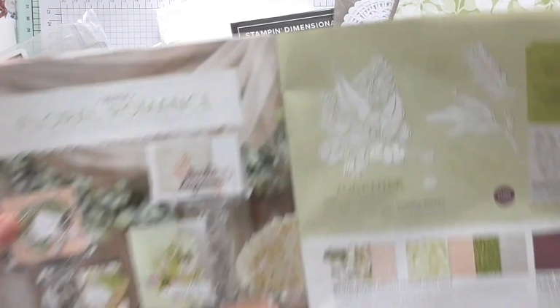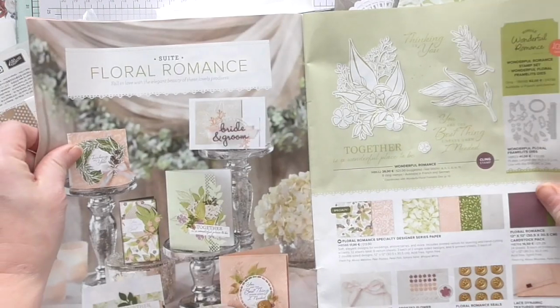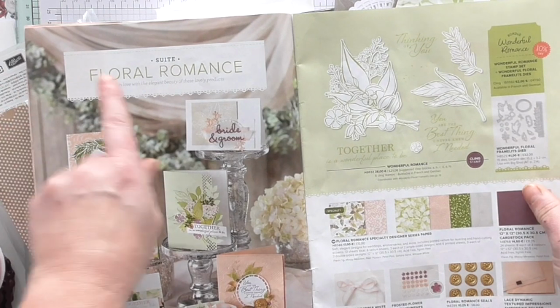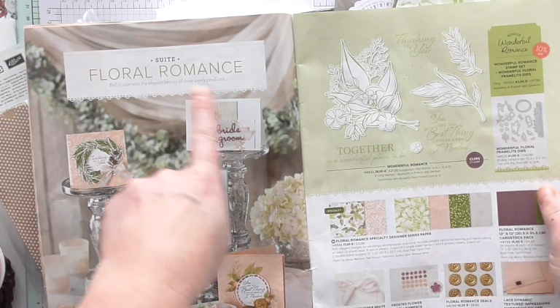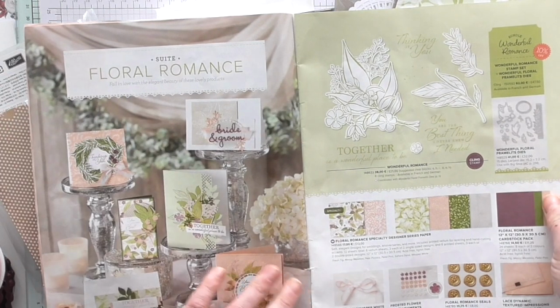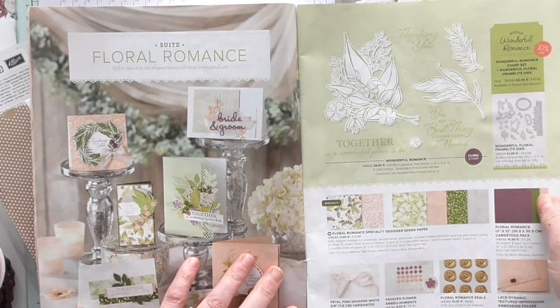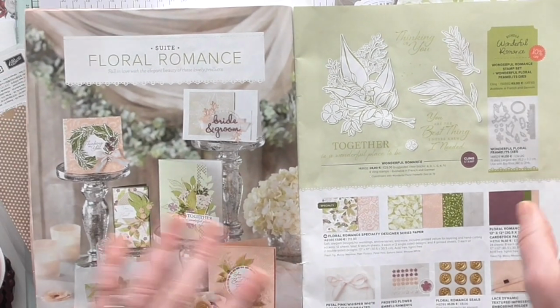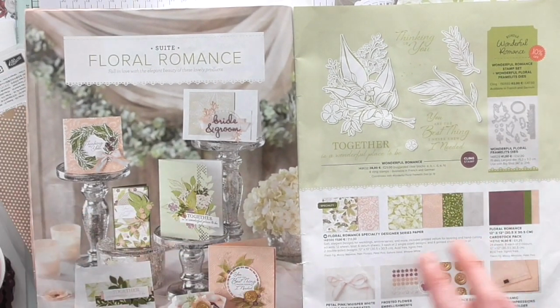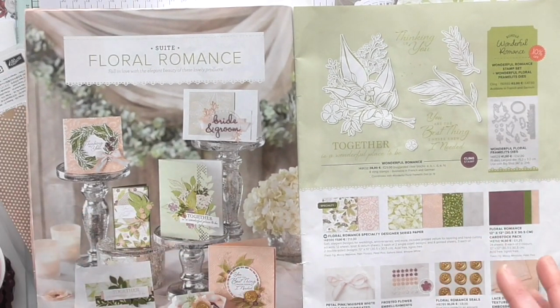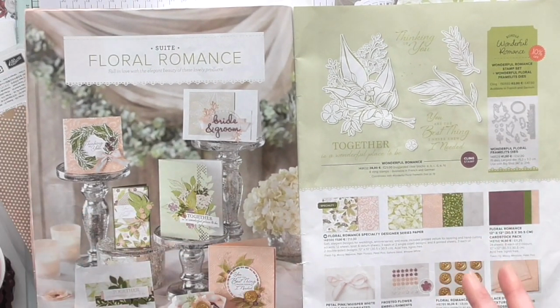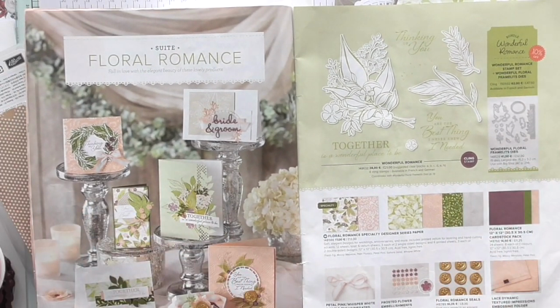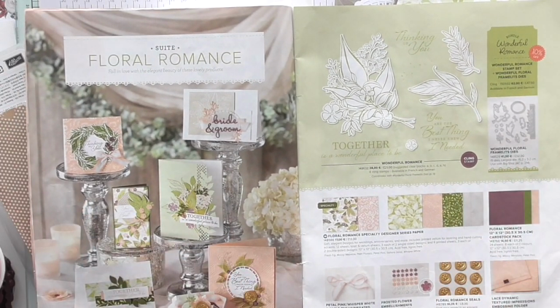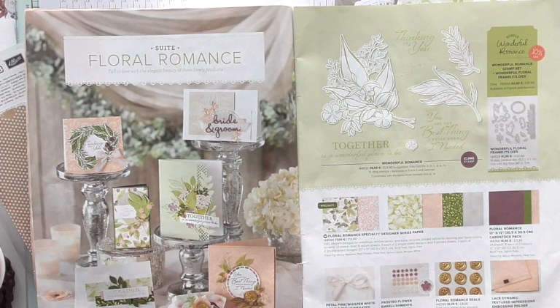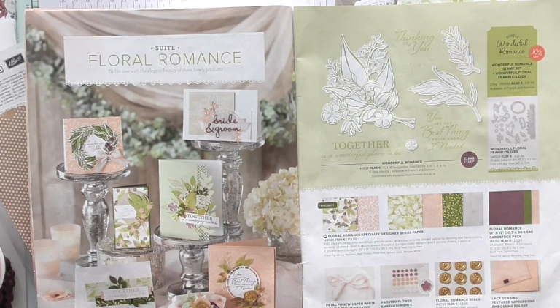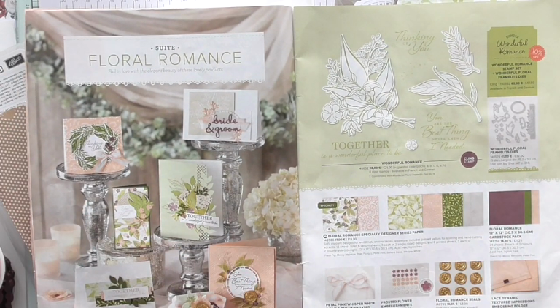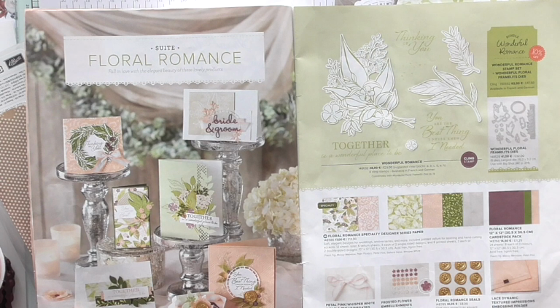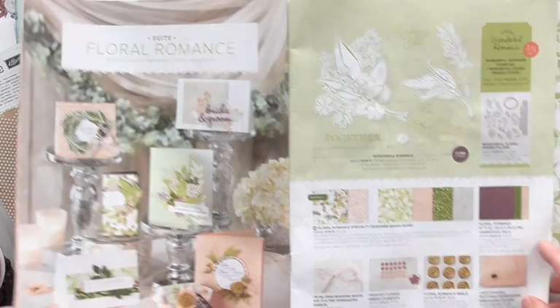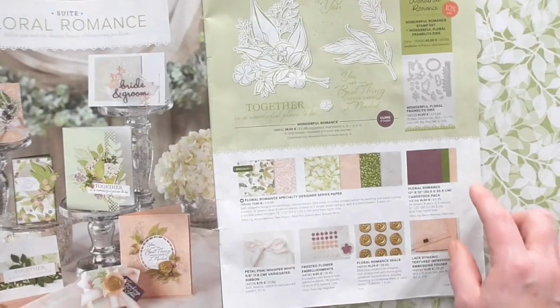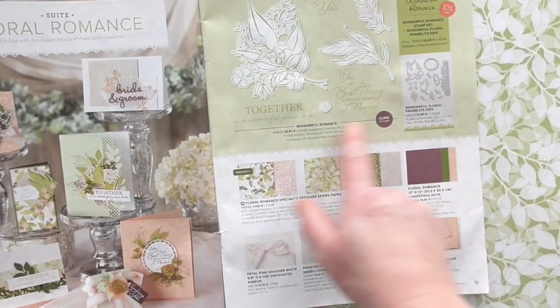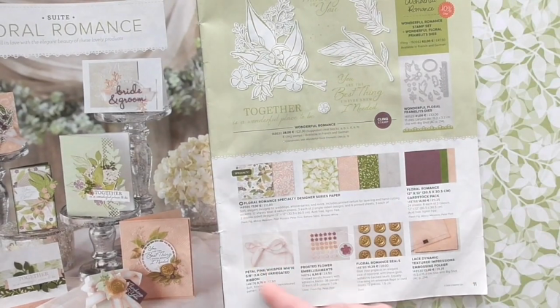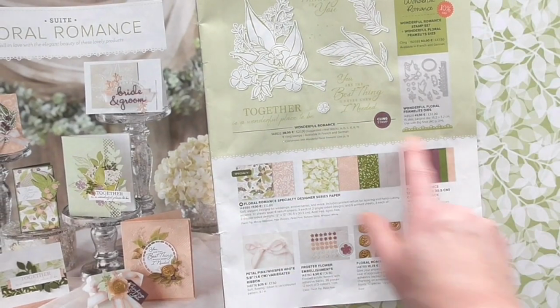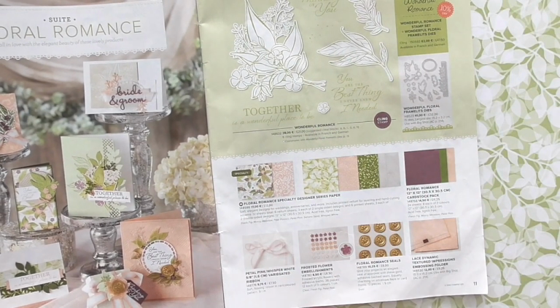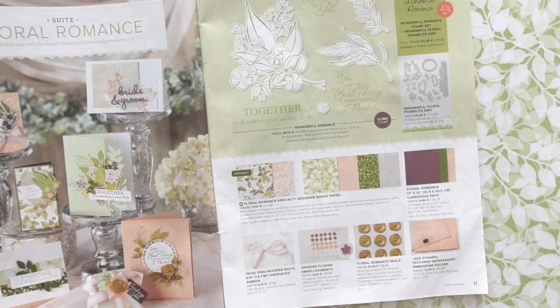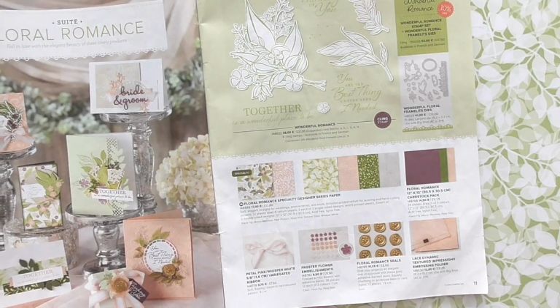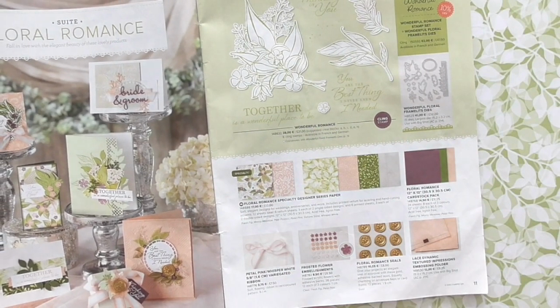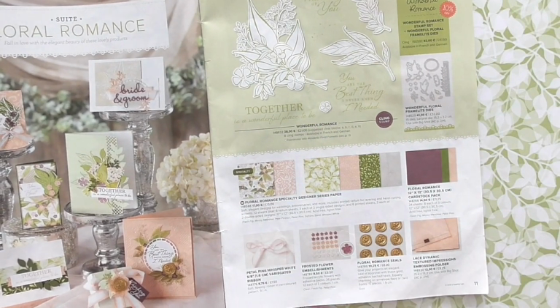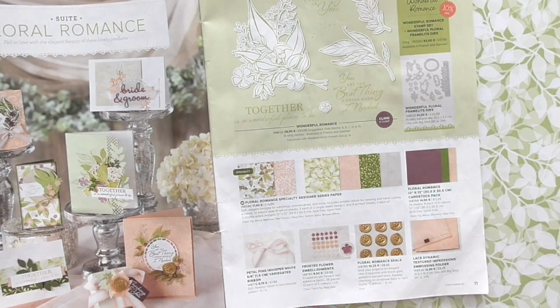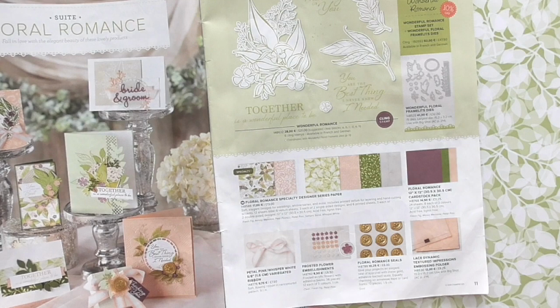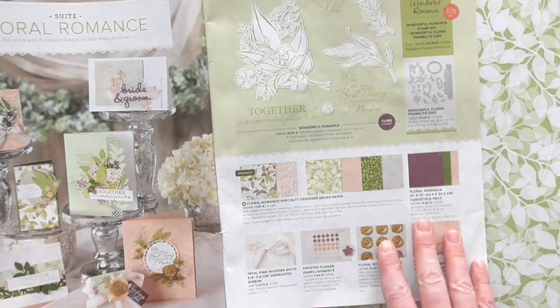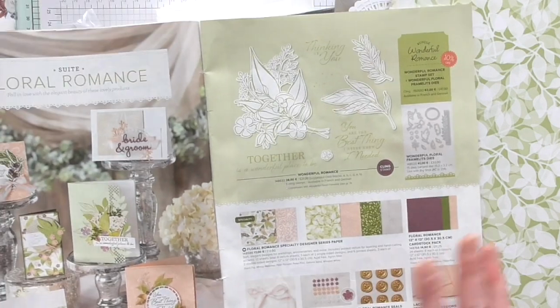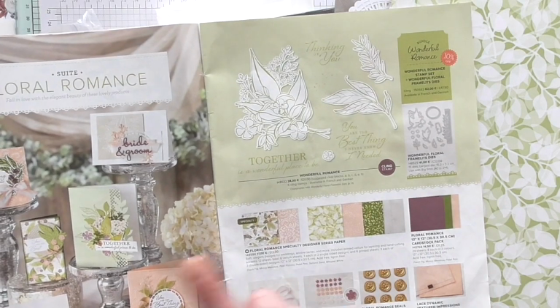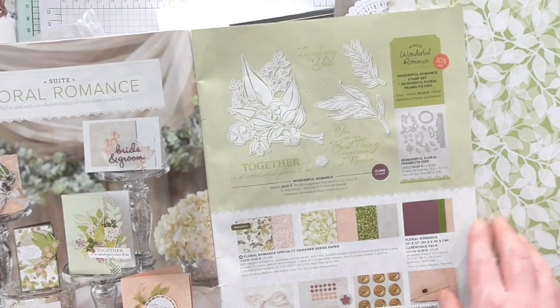The kit is based on the Floral Romance Suite, which you can find in your Spring-Summer catalogue on pages 10 and 11. All of these lovely items here, and a few extras, are in the kit.